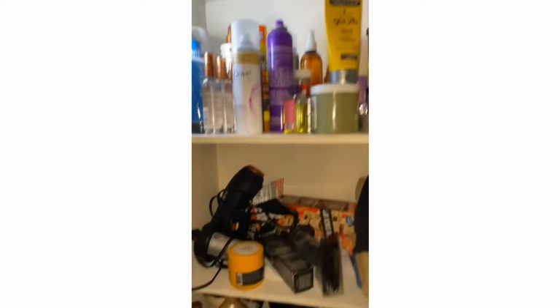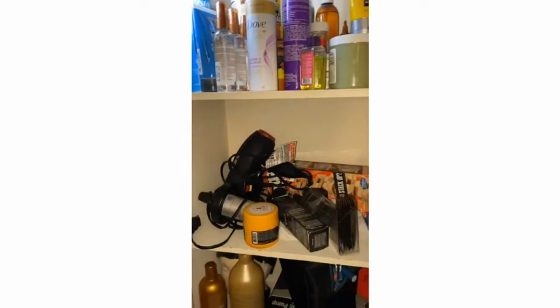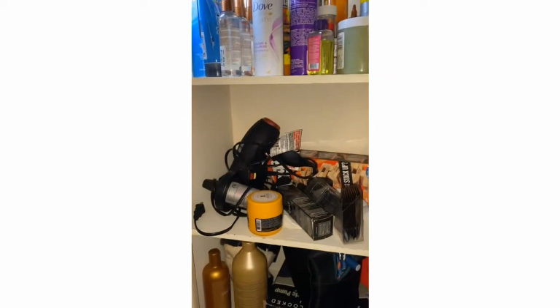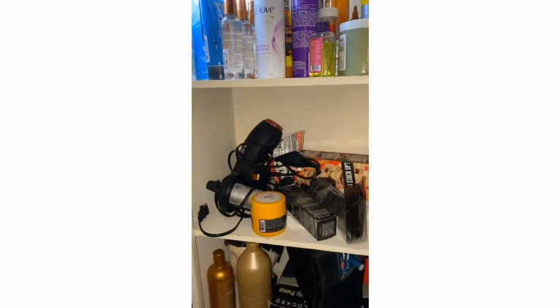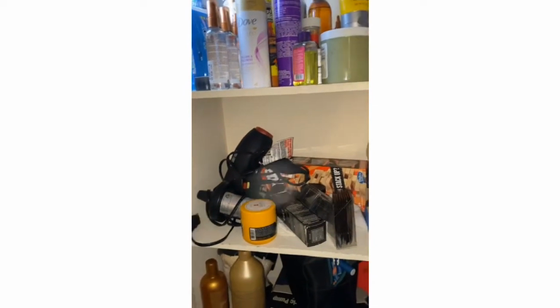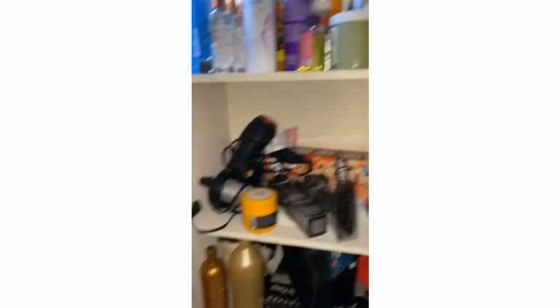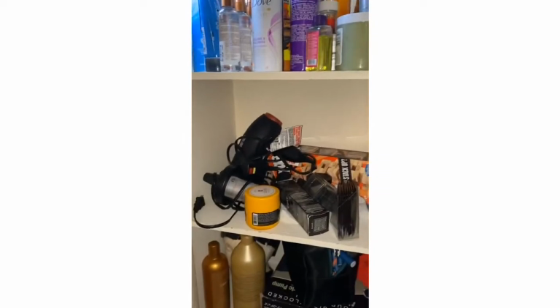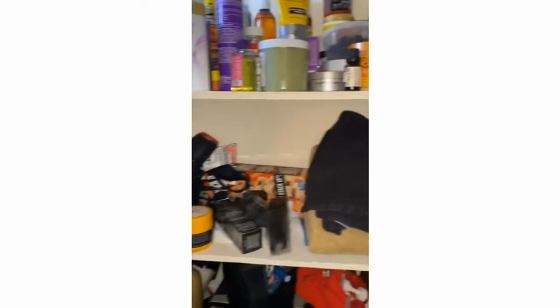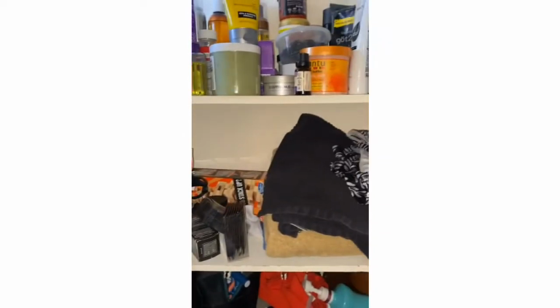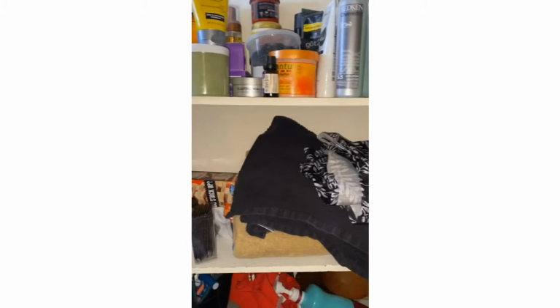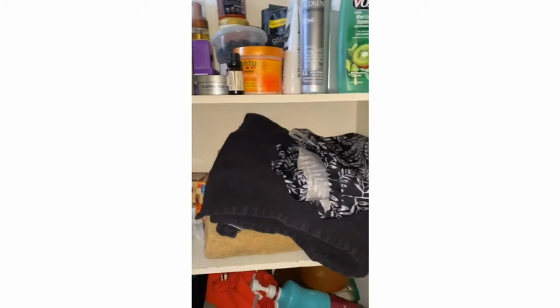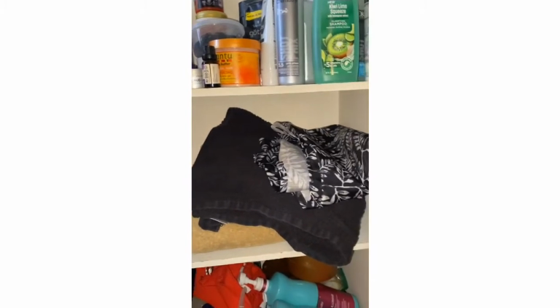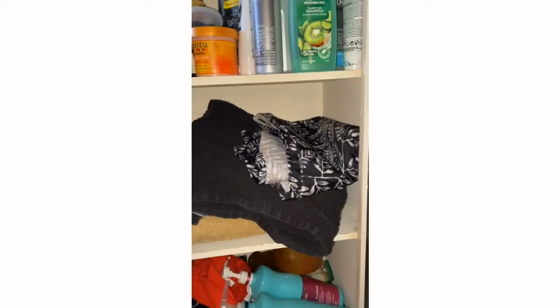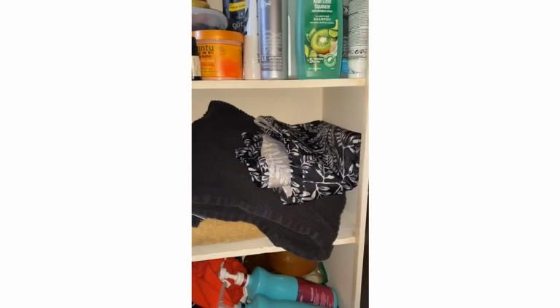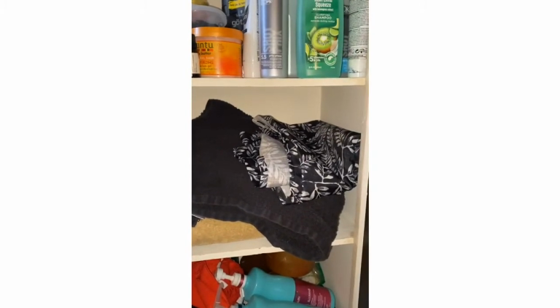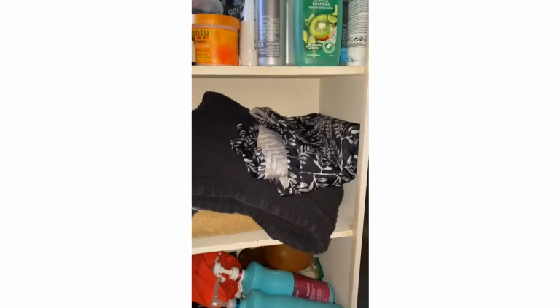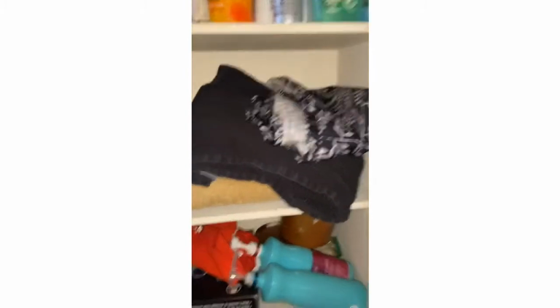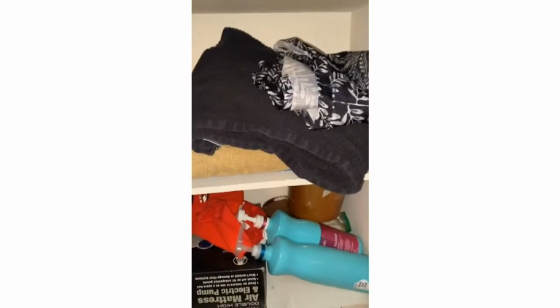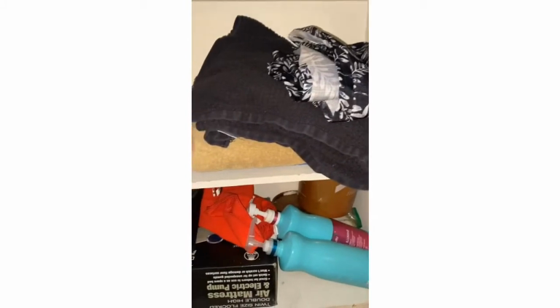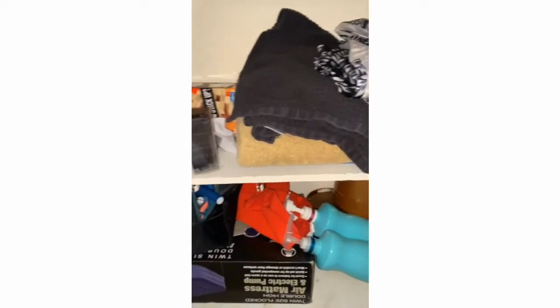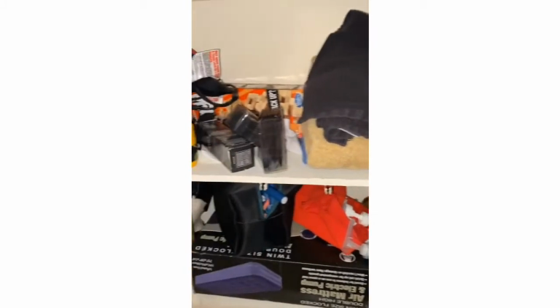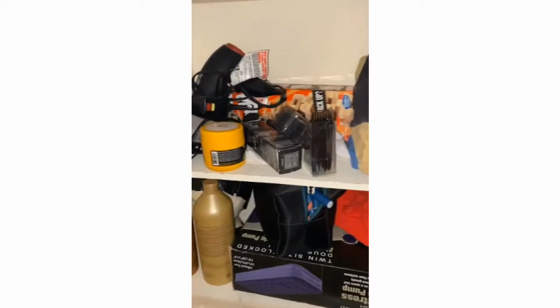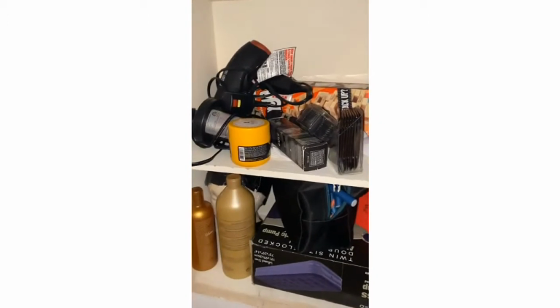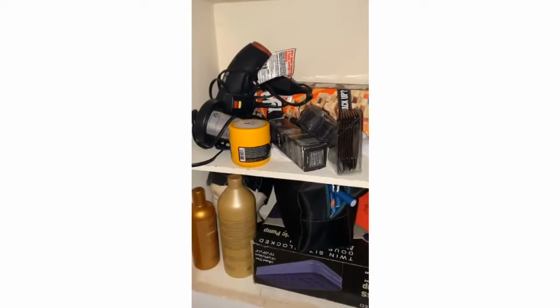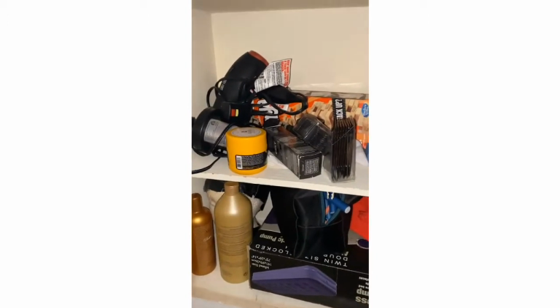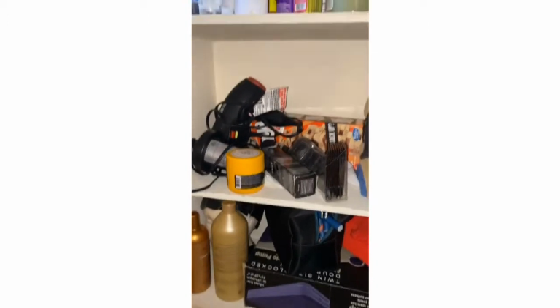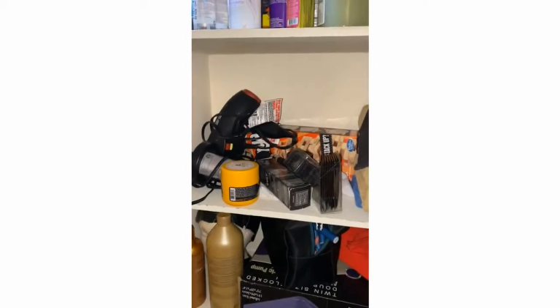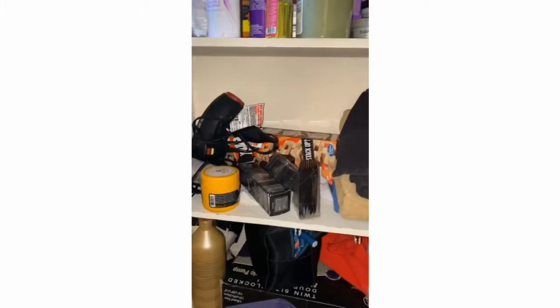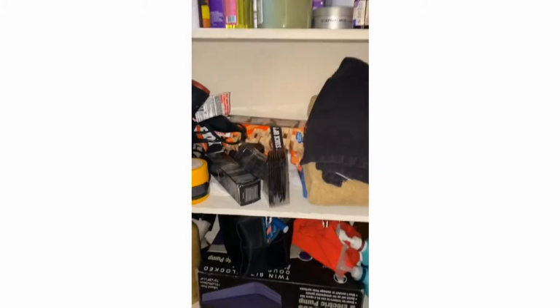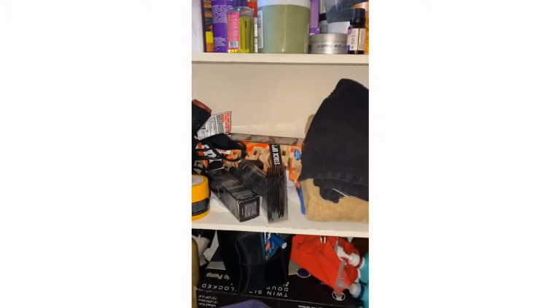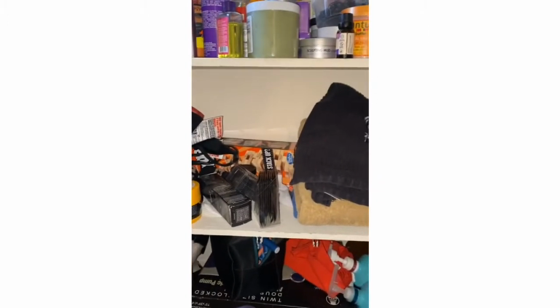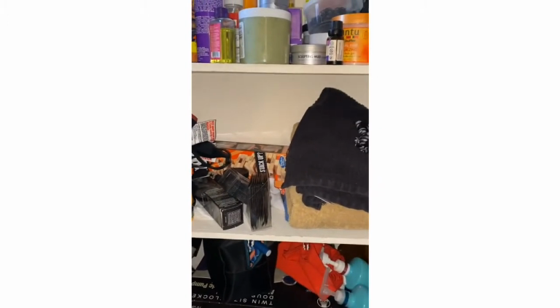I have towels and a blow dryer in here, and that background thing I tried. Here goes some more hair equipment. But basically that's where I store all my stuff.